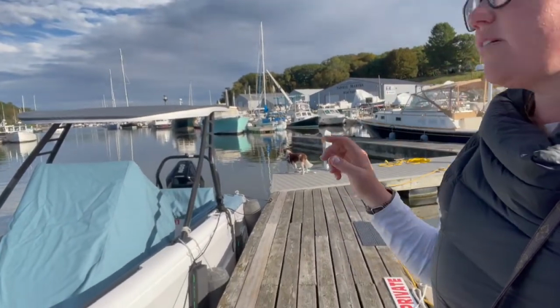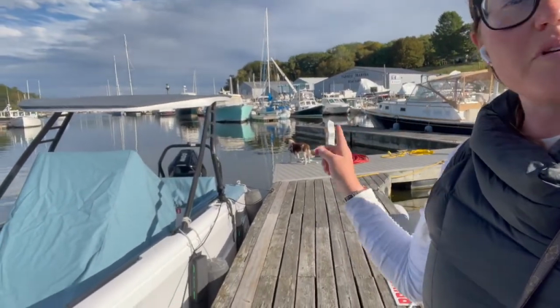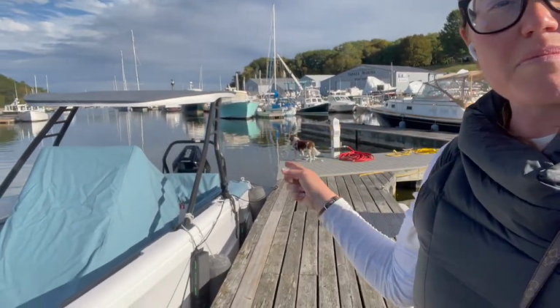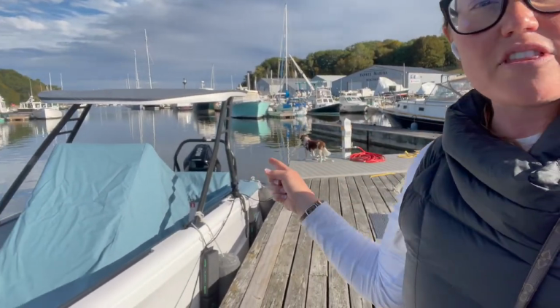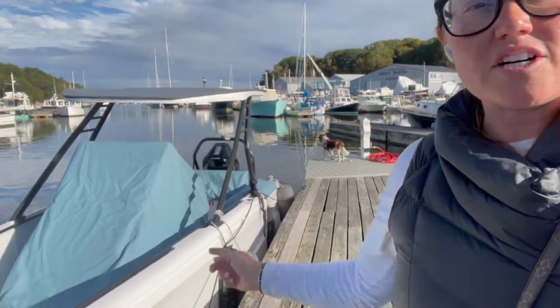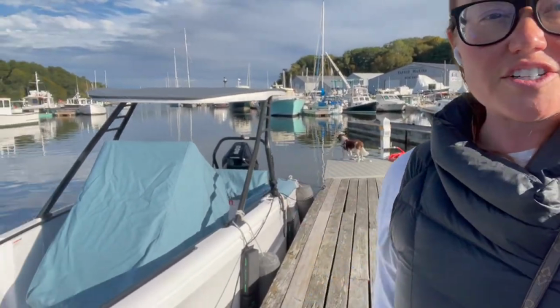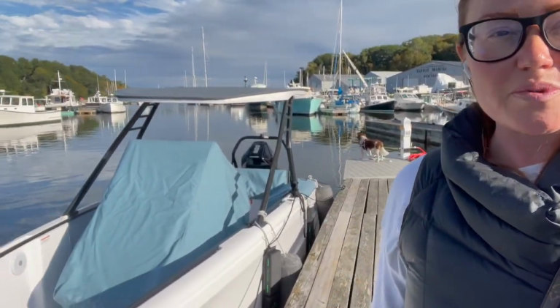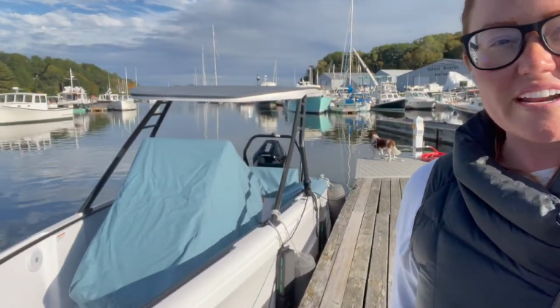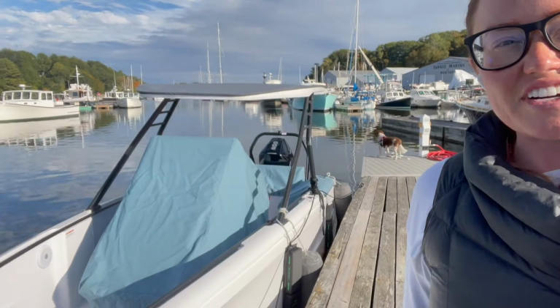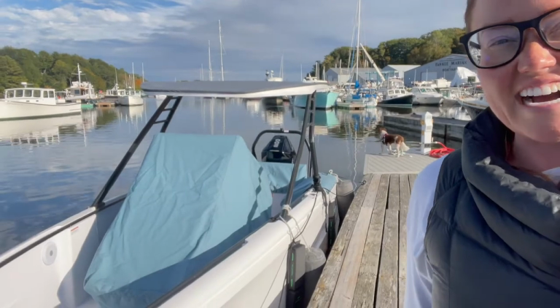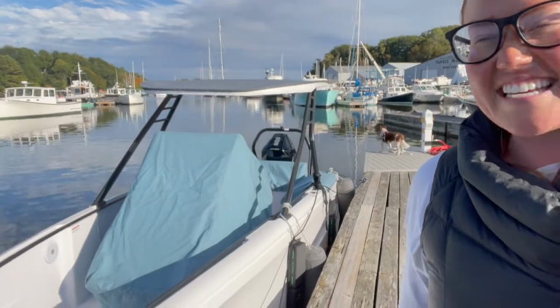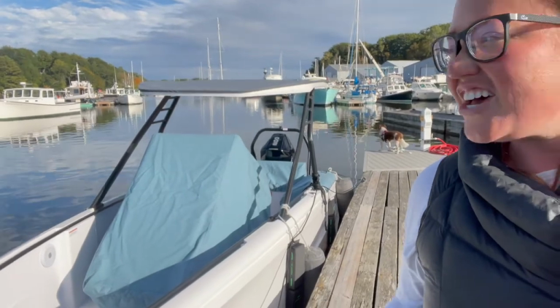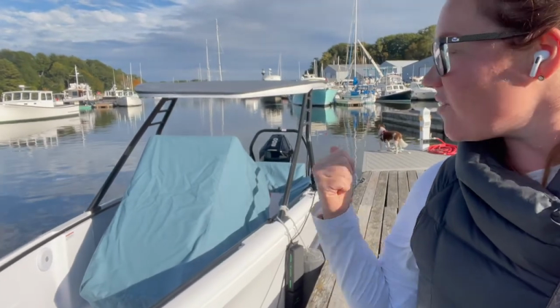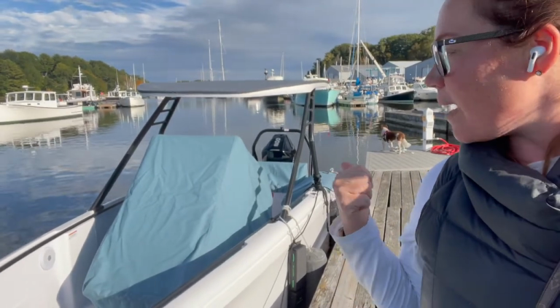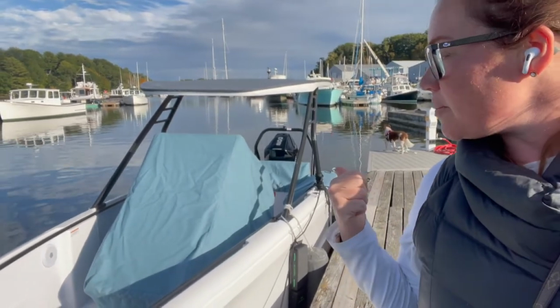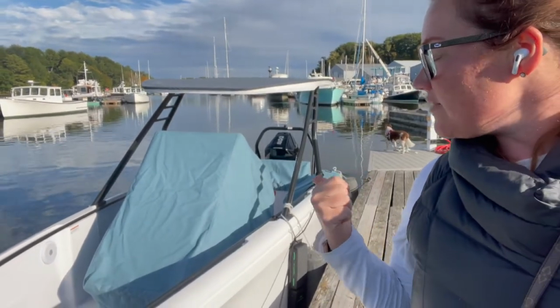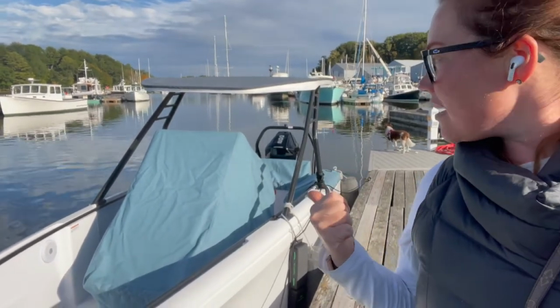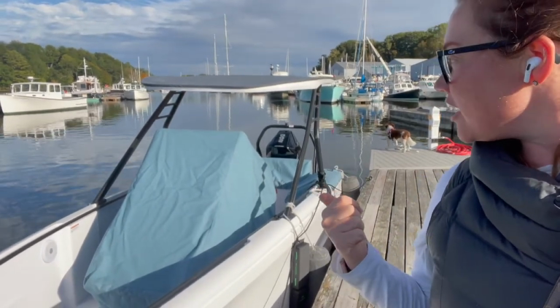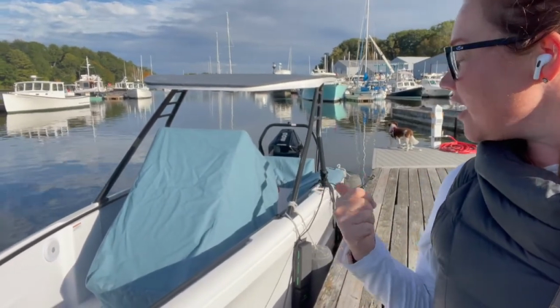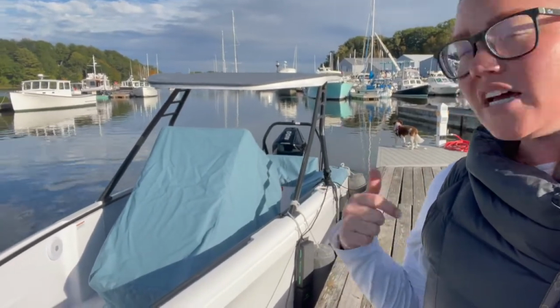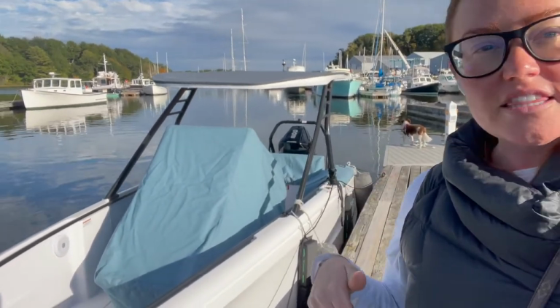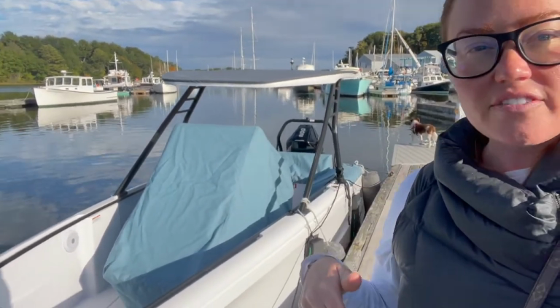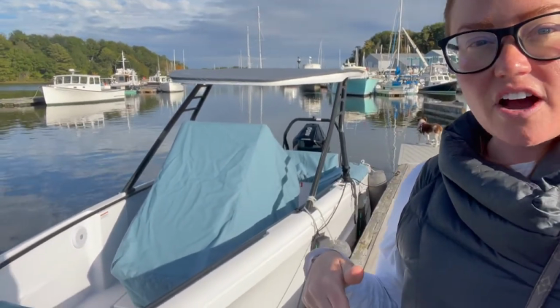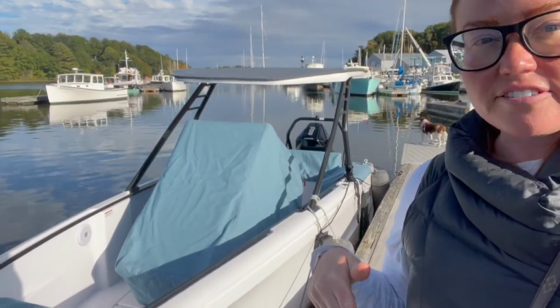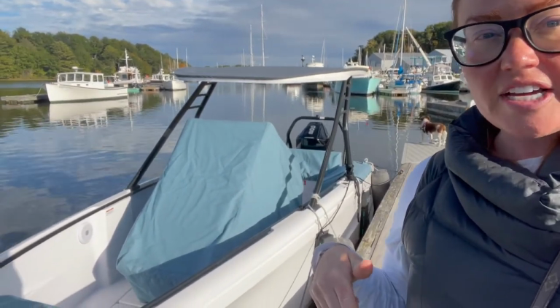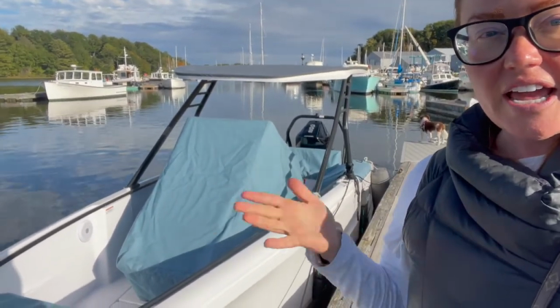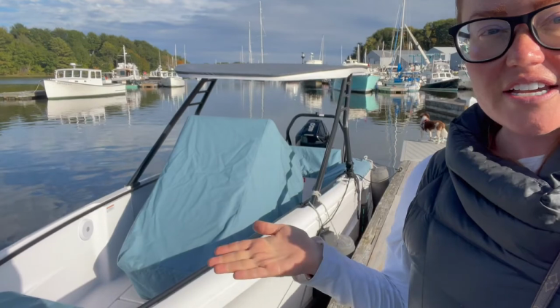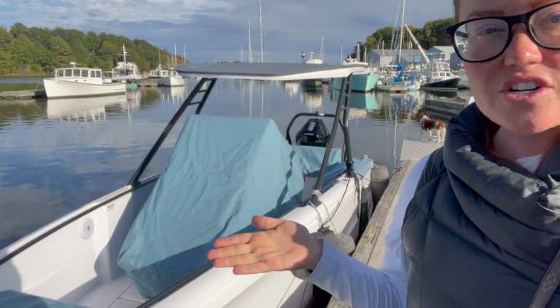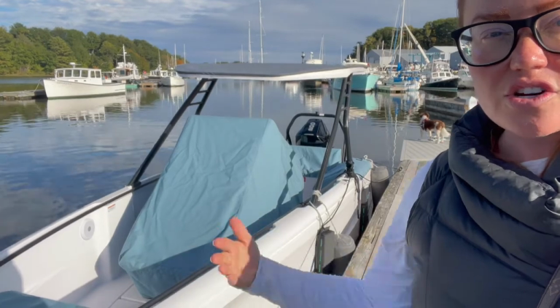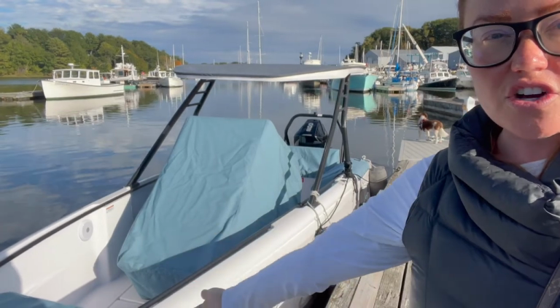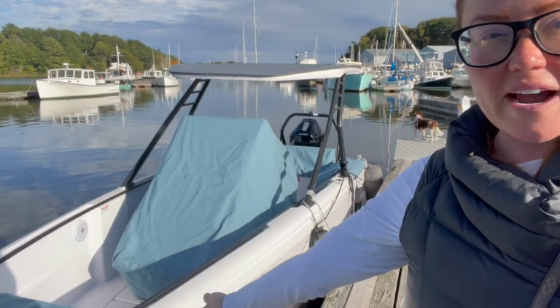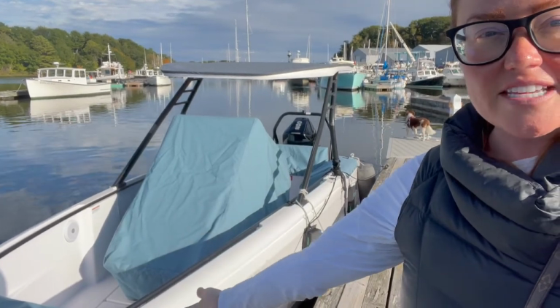I'm just gonna be mindful that my dog doesn't go swimming after any ducks. So I'm gonna leave the camera here, take the covers off, and show you behind the scenes.